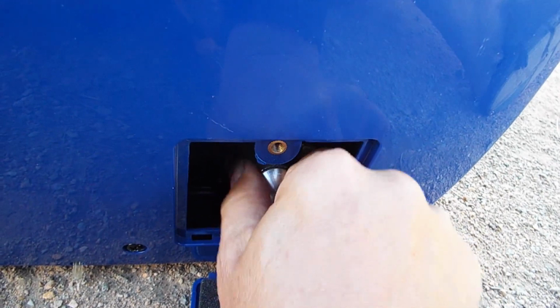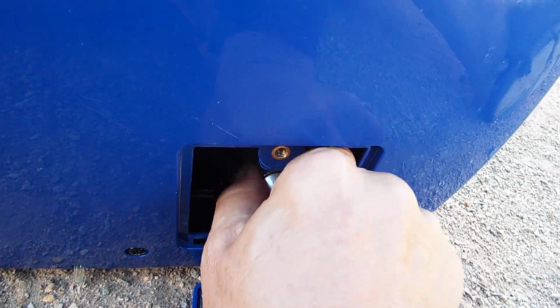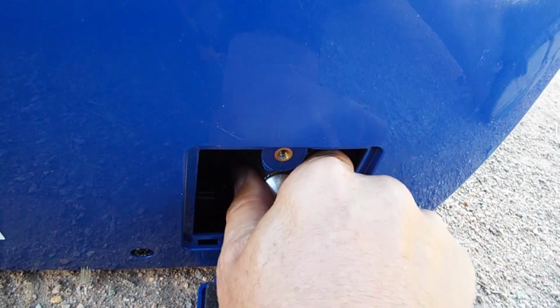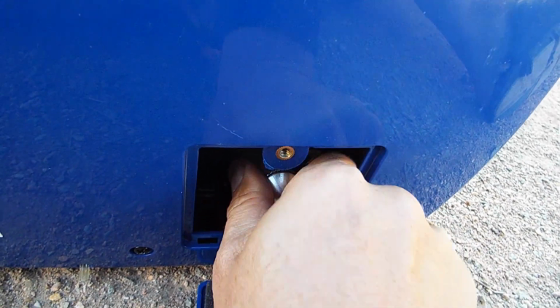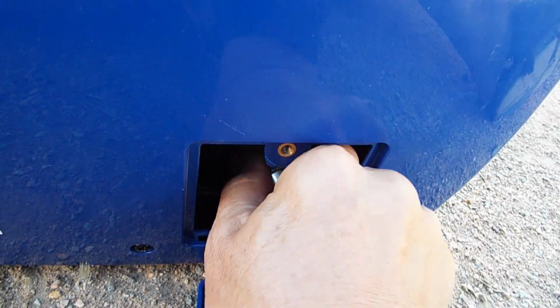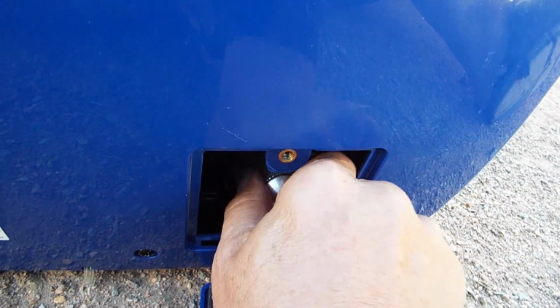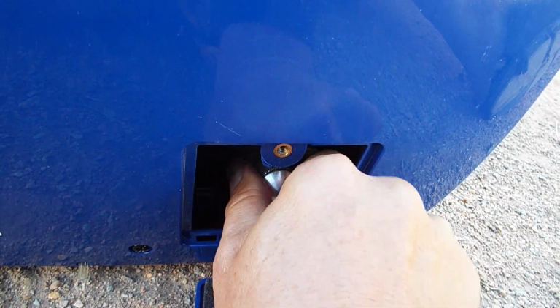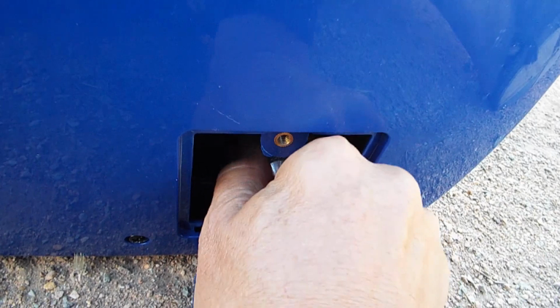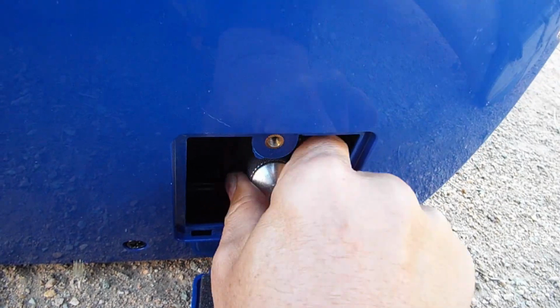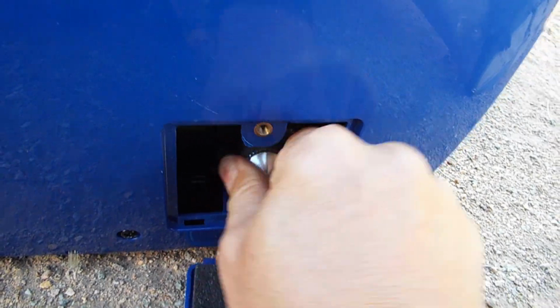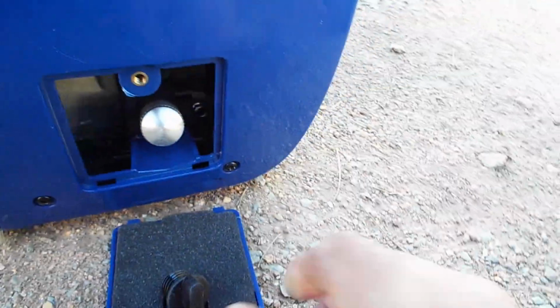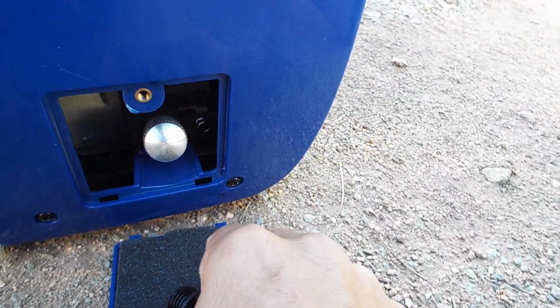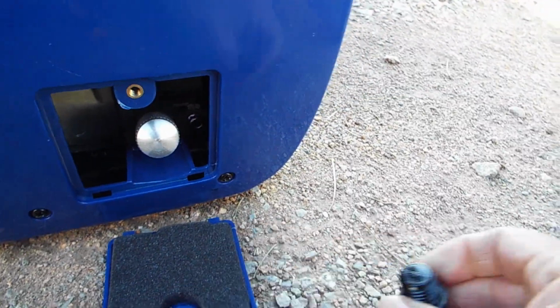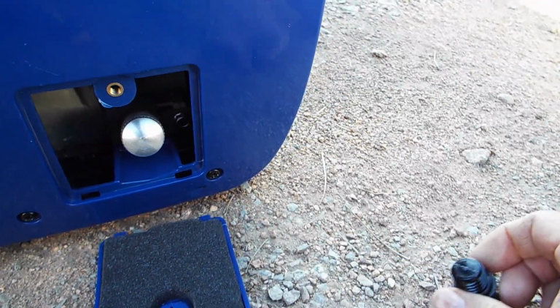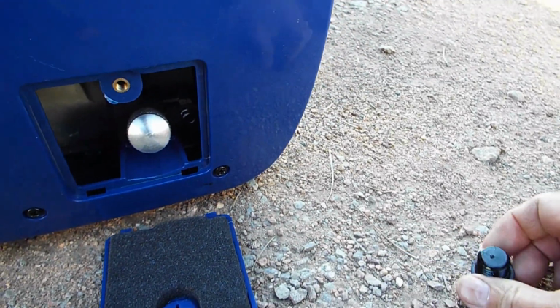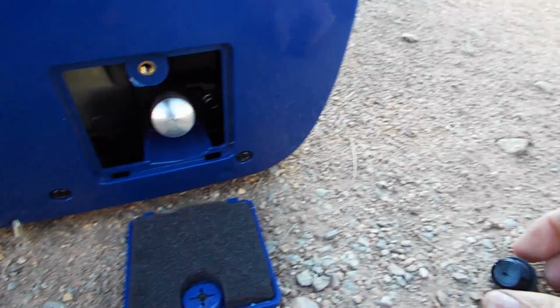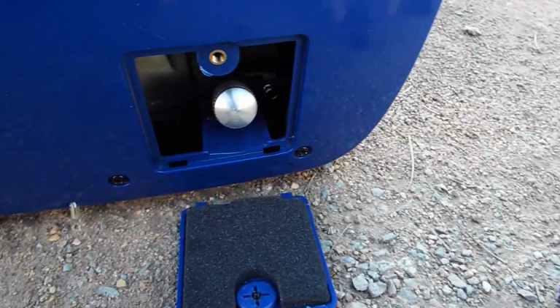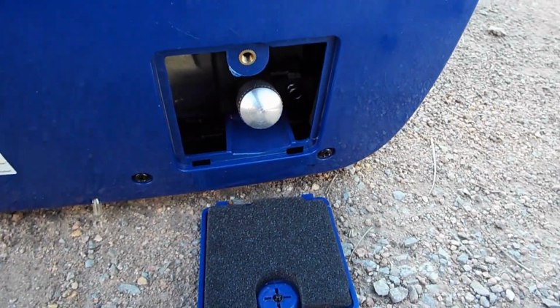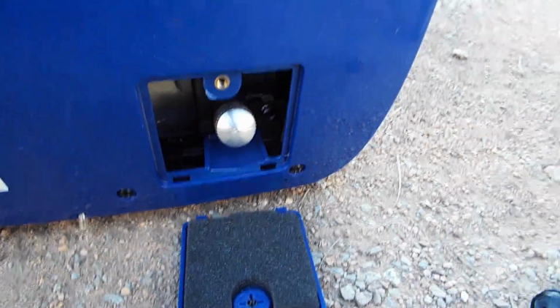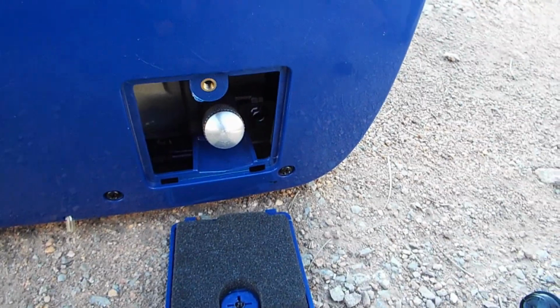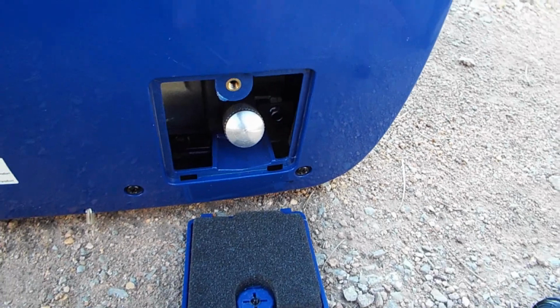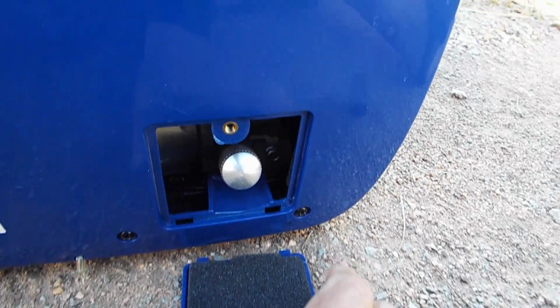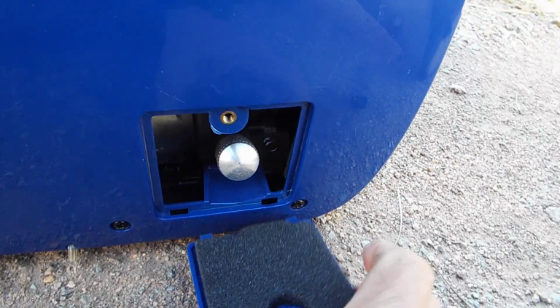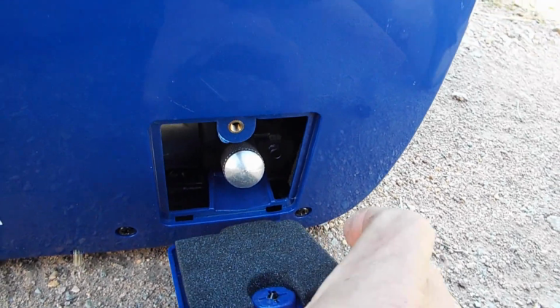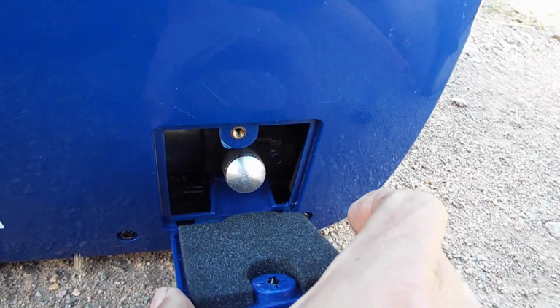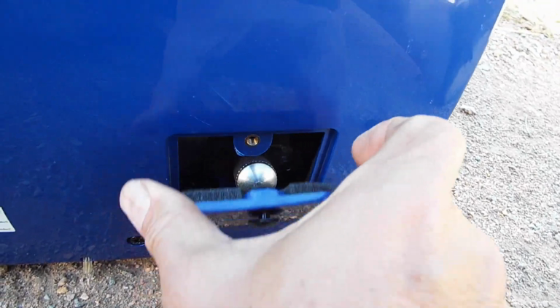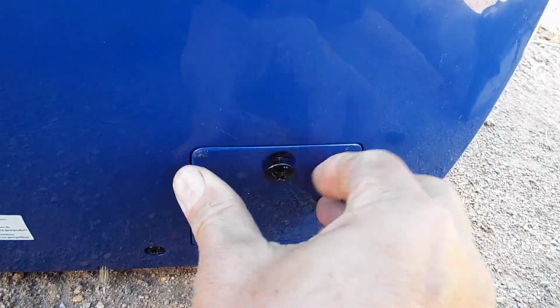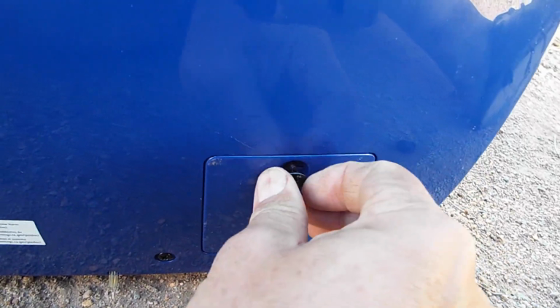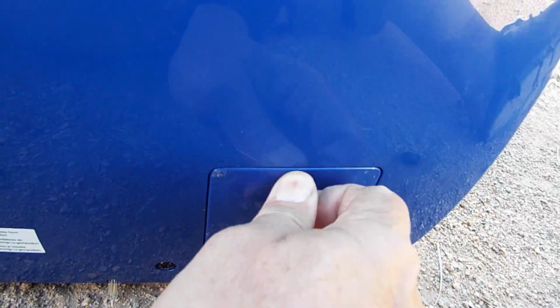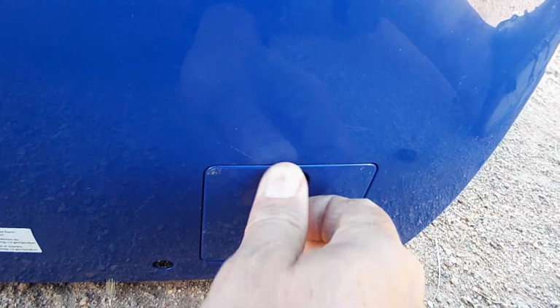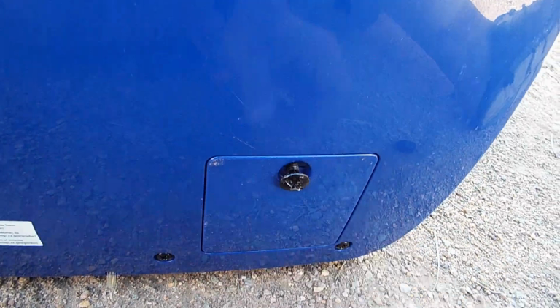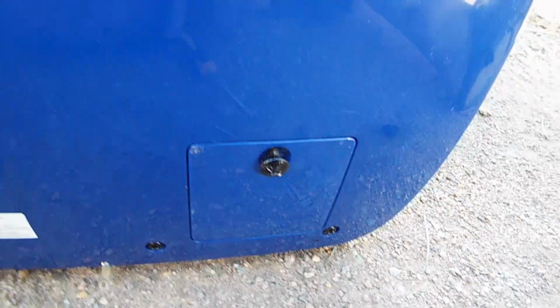I'm going to go ahead and put some gasoline in this little generator and let it run for about an hour, and then we'll take the little magnetic dipstick out and see how it looks. I'll see you guys in about an hour.